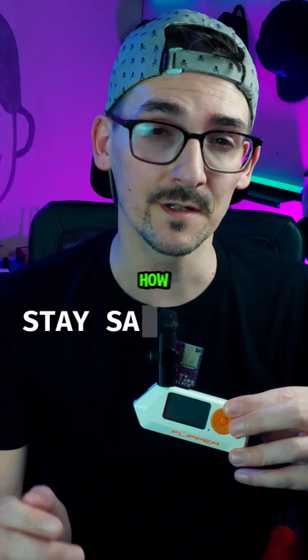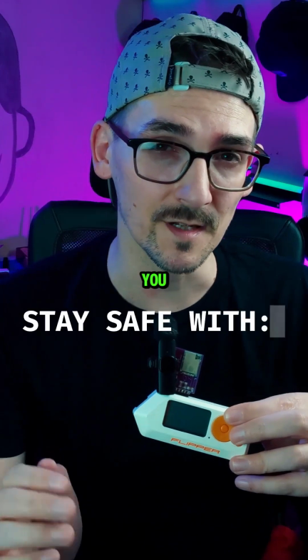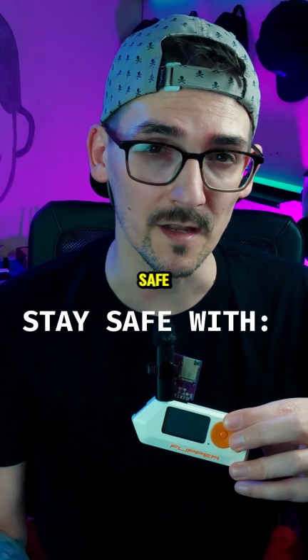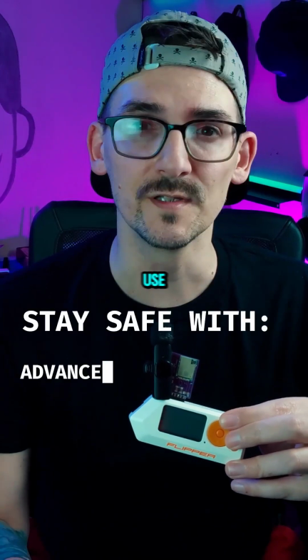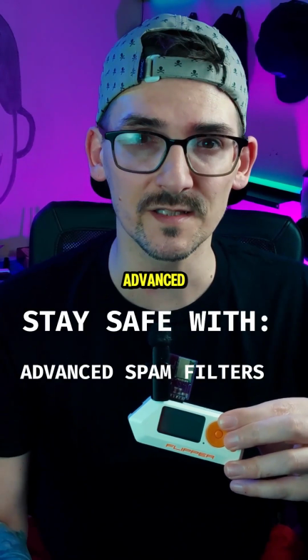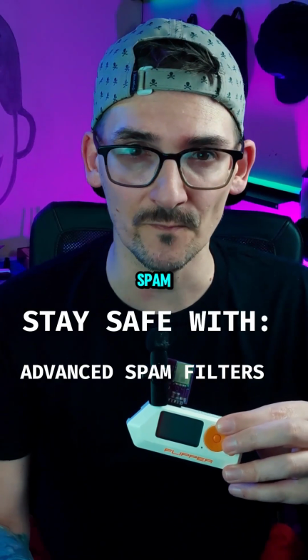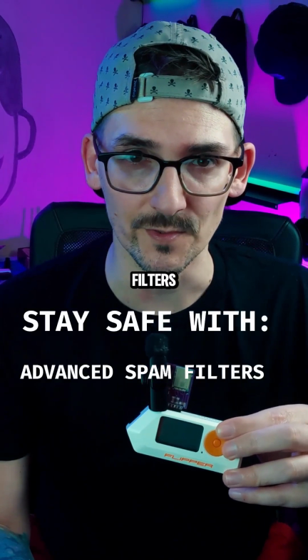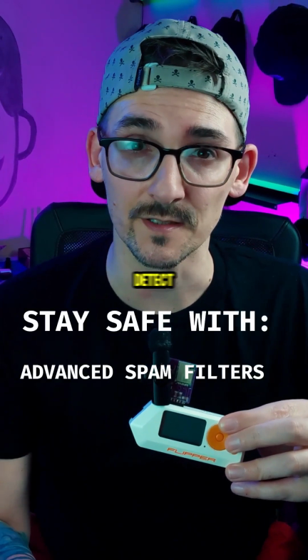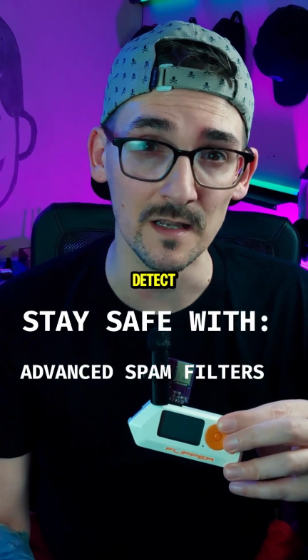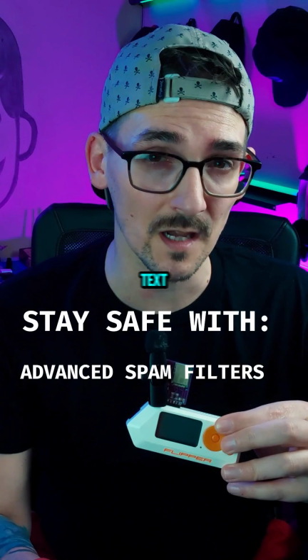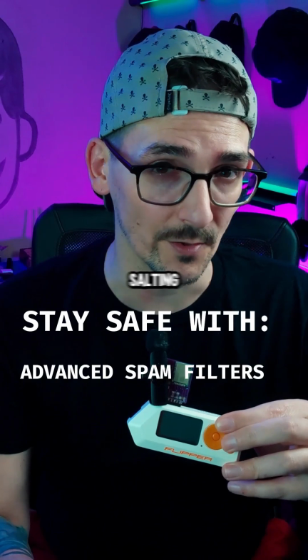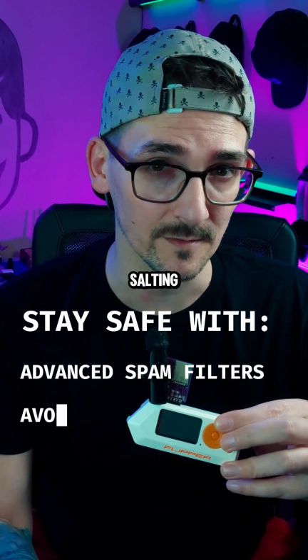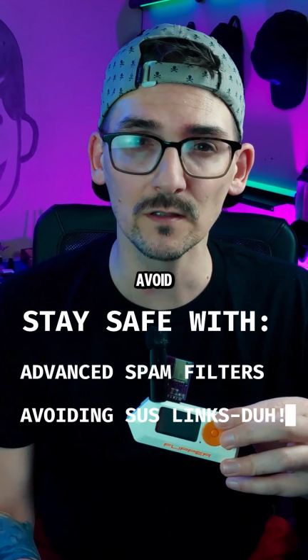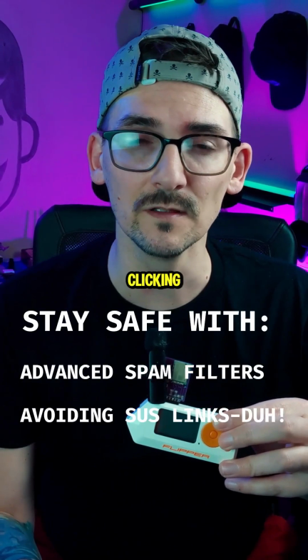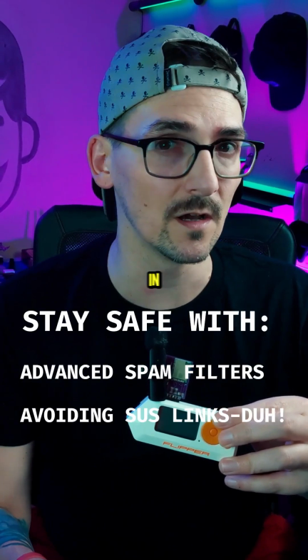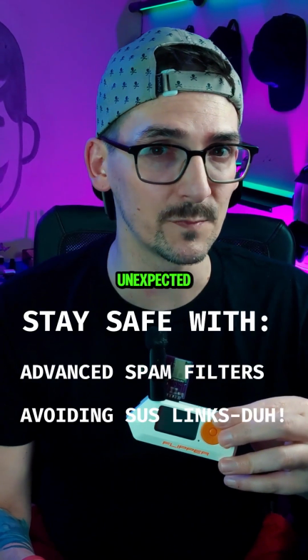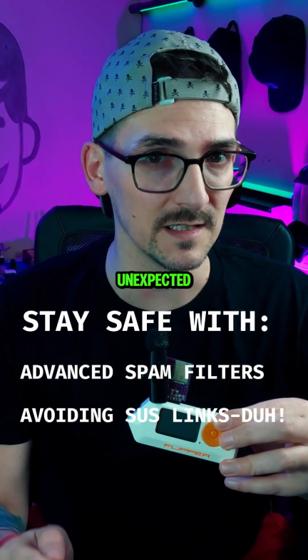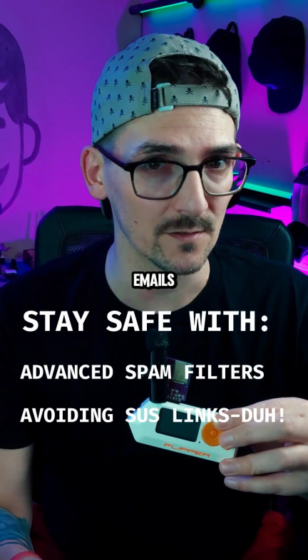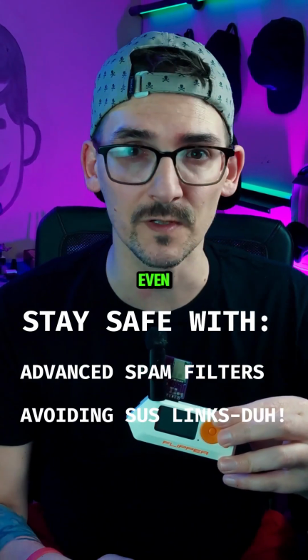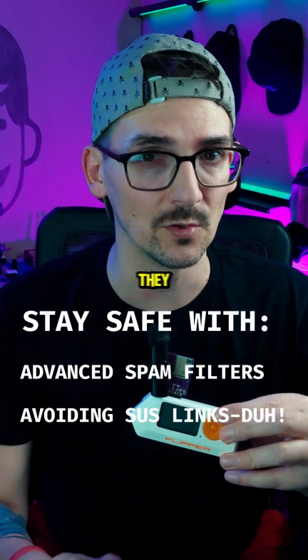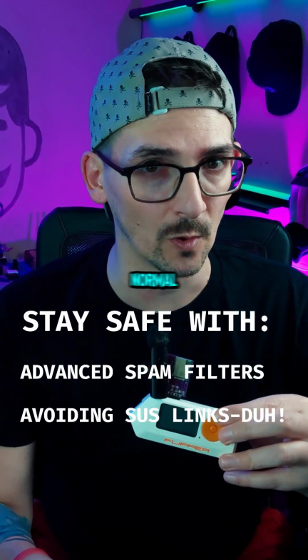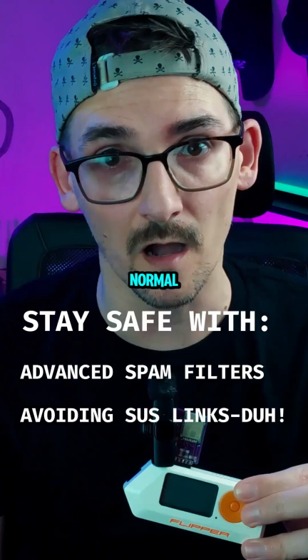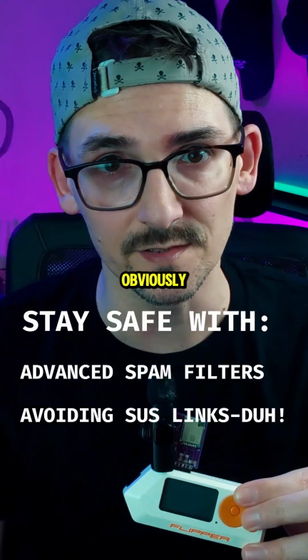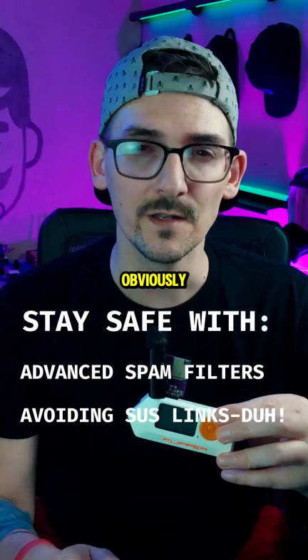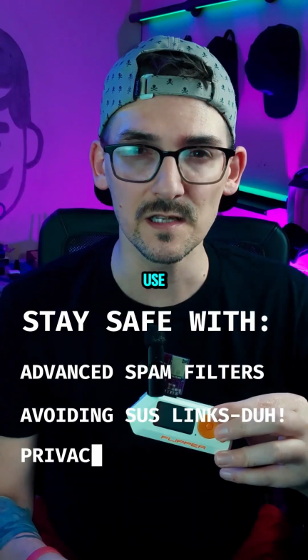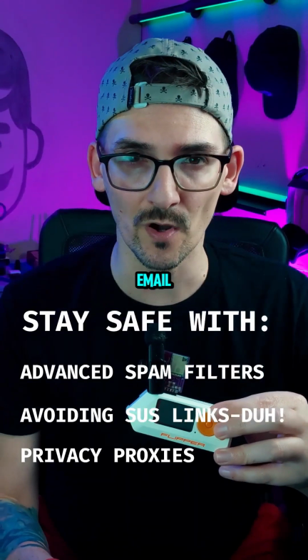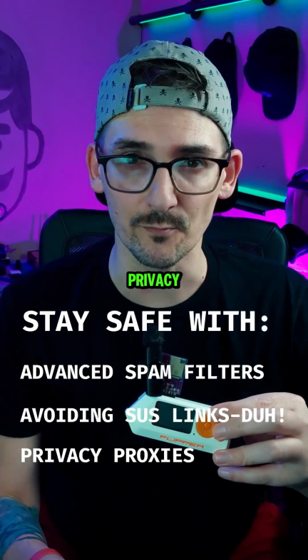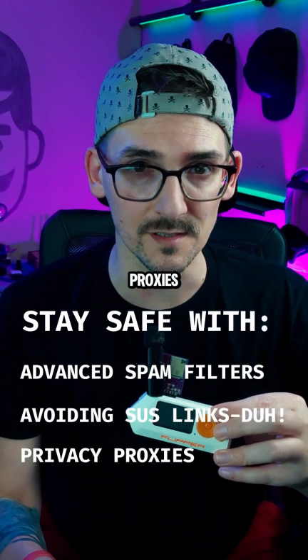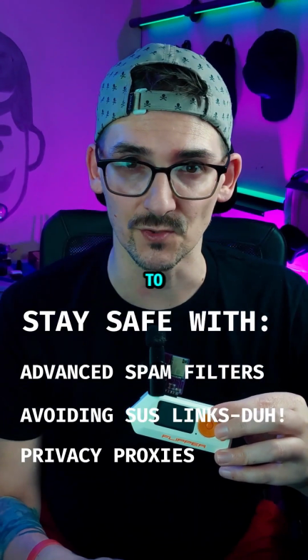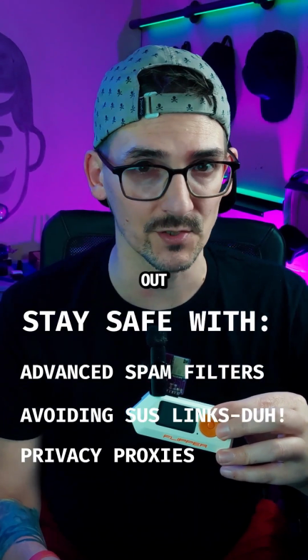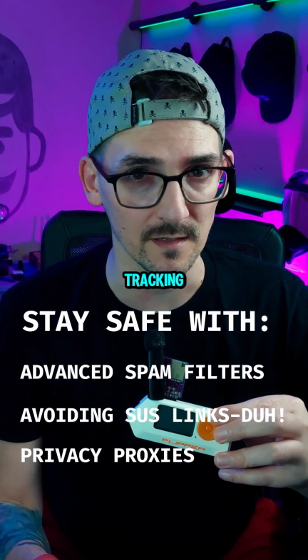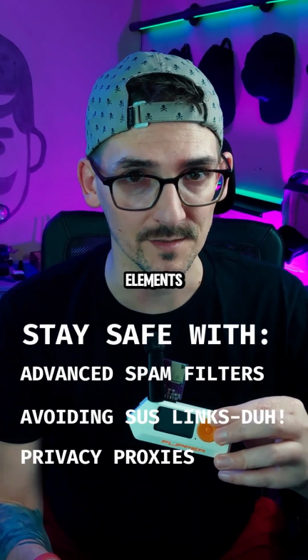So how can you stay safe? Use advanced spam filters to detect hidden text salting, avoid clicking links in unexpected emails even if they look normal, and use email privacy proxies to strip out tracking elements.